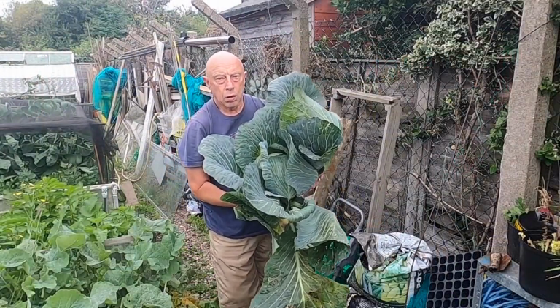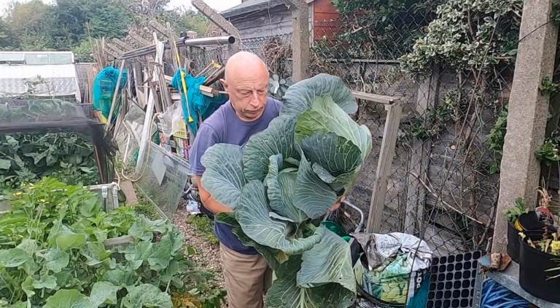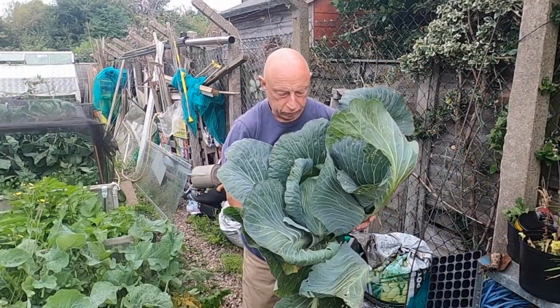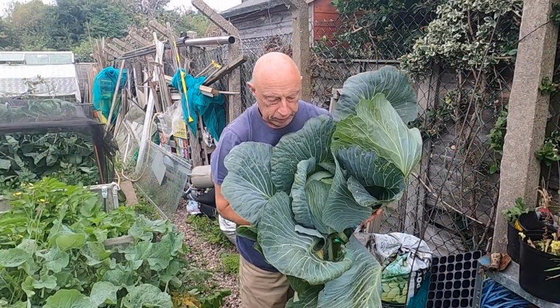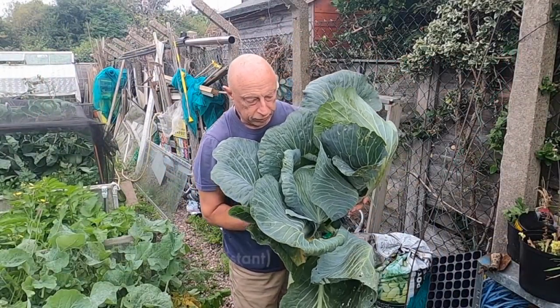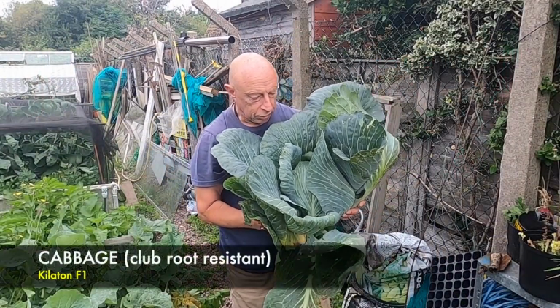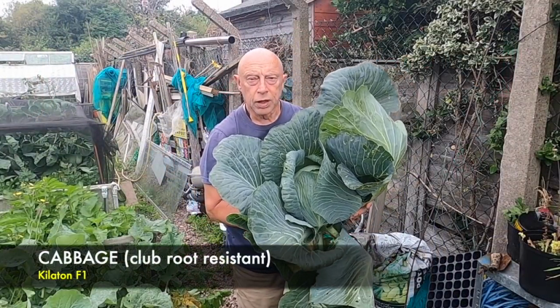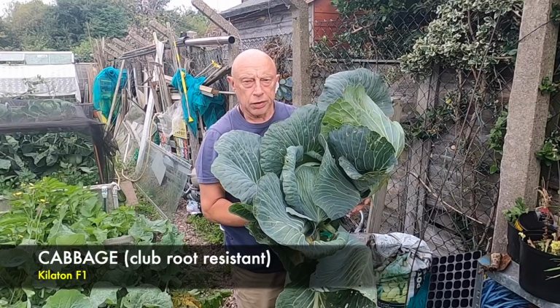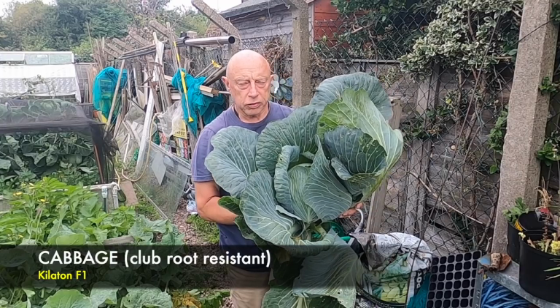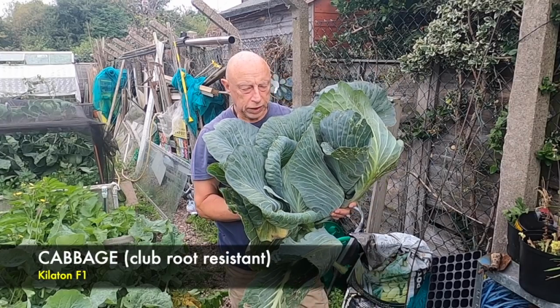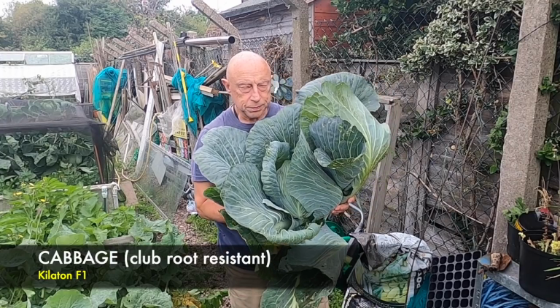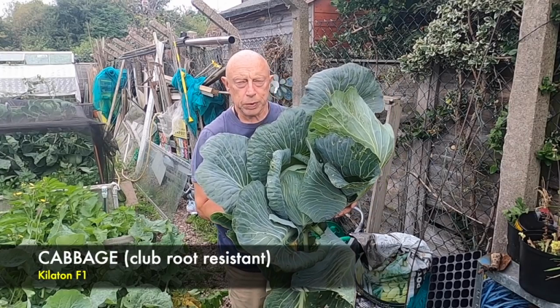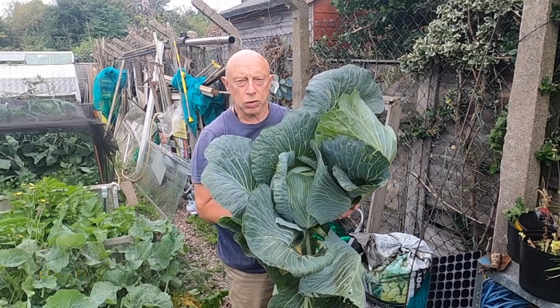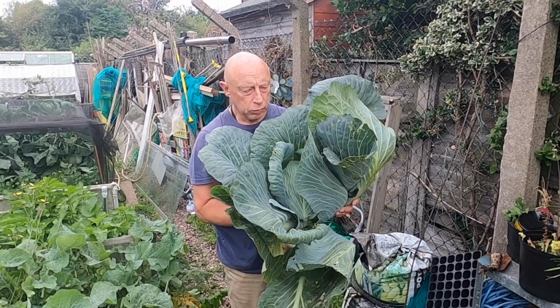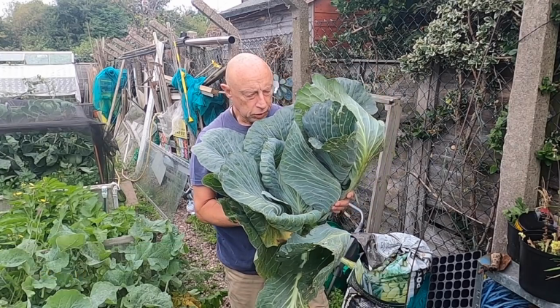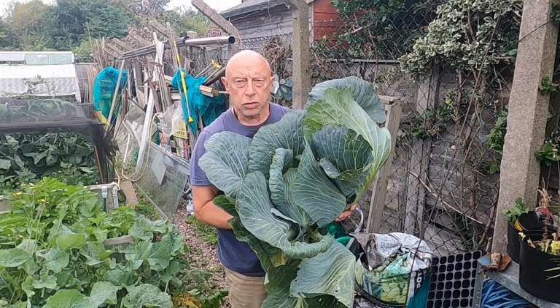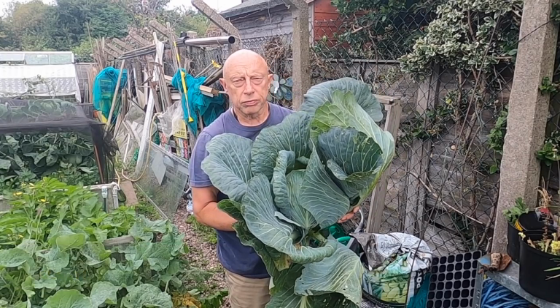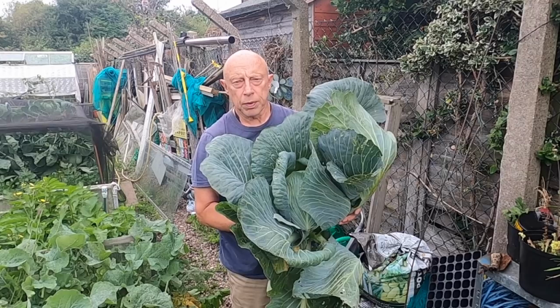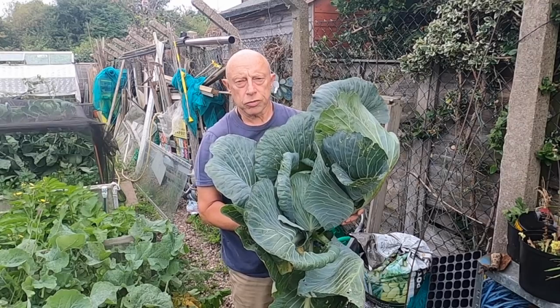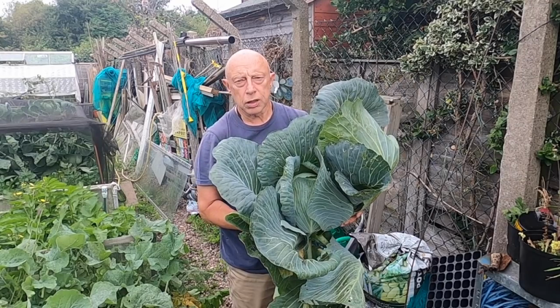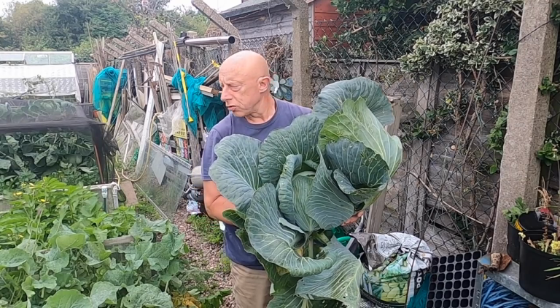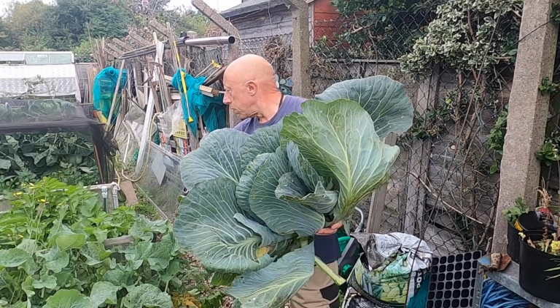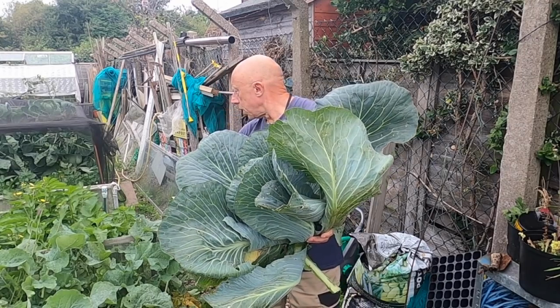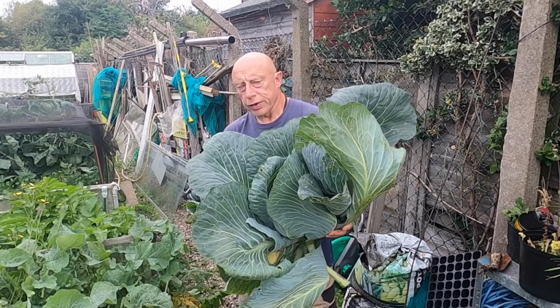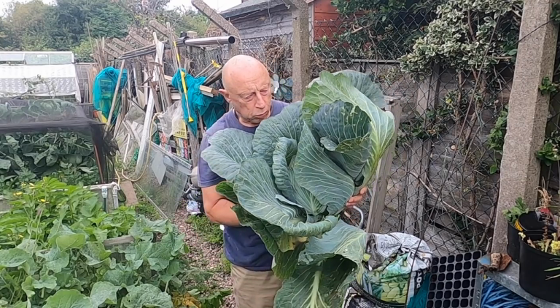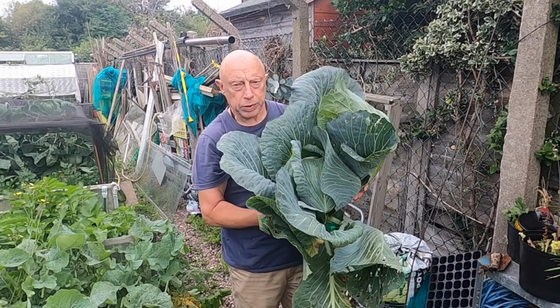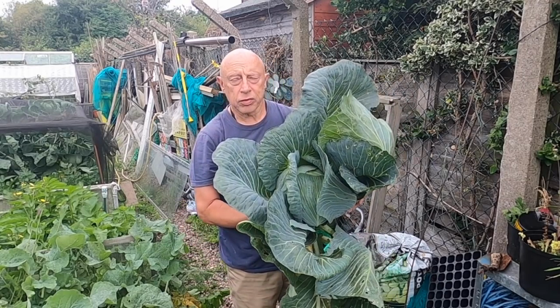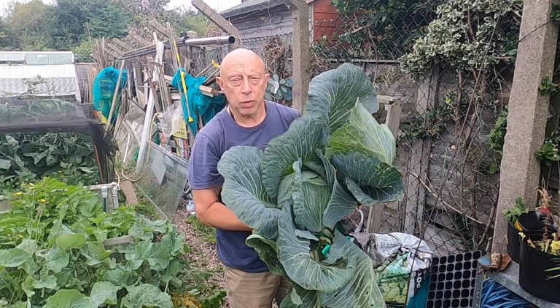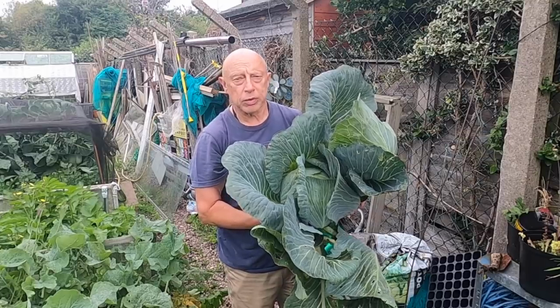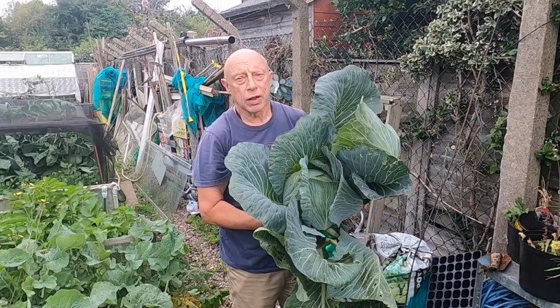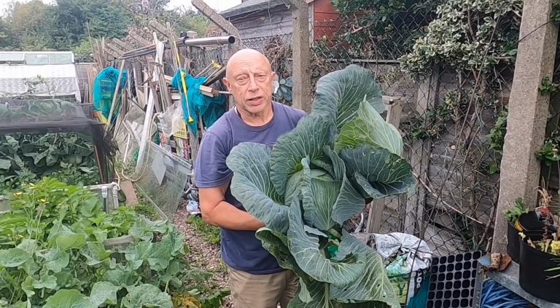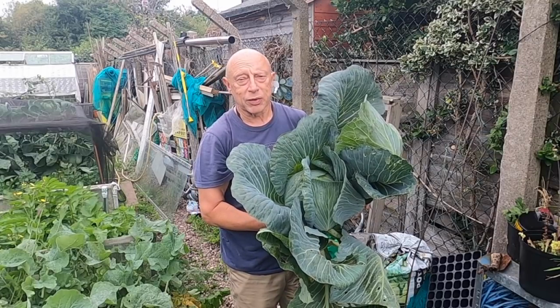Well, that's not a bad specimen if I say so myself. The variety is called Killerton — it's been quite a long haul really but still nice and firm. There's still another two left in there, not quite as big as this, so weather permitting I'll leave them in there a bit longer.